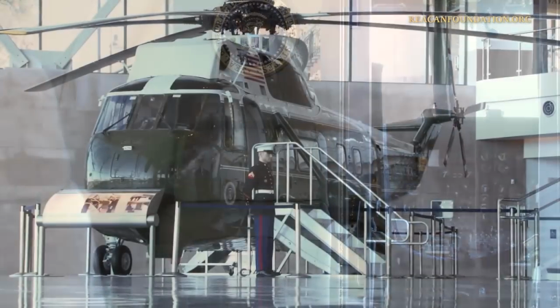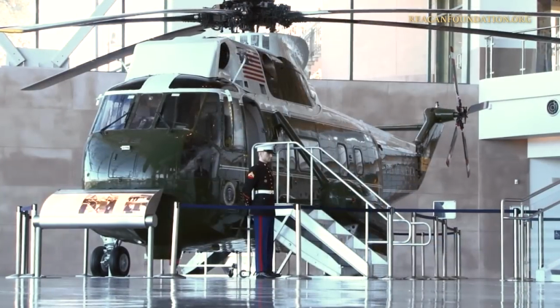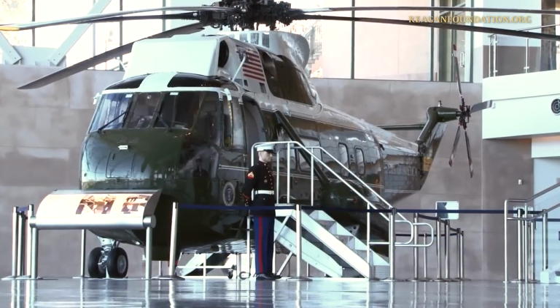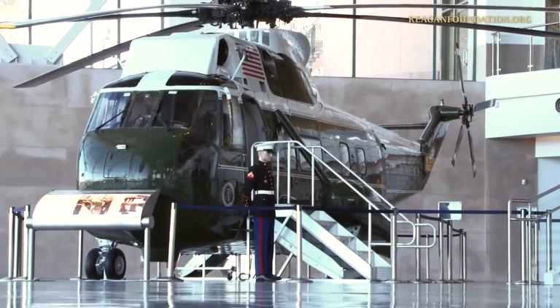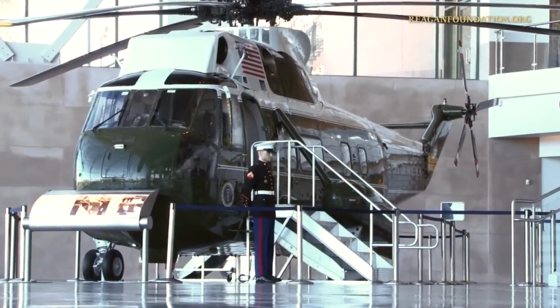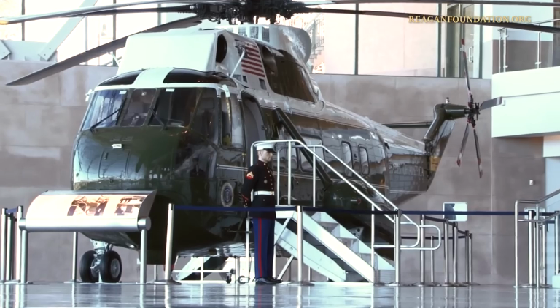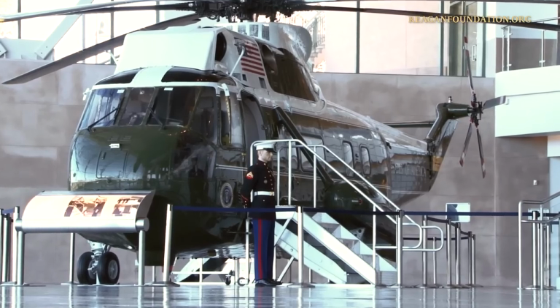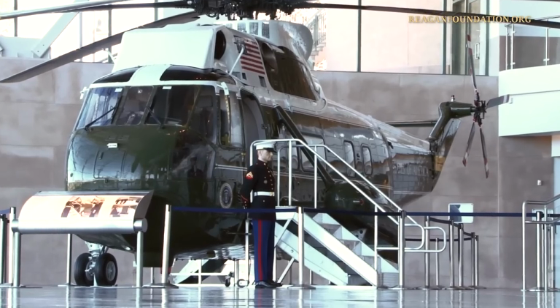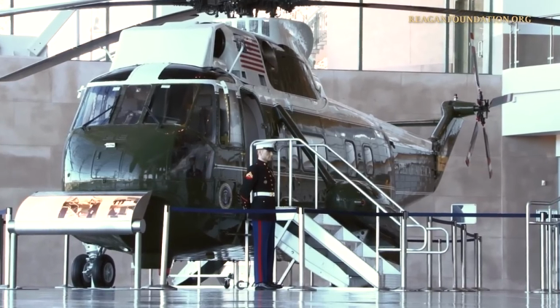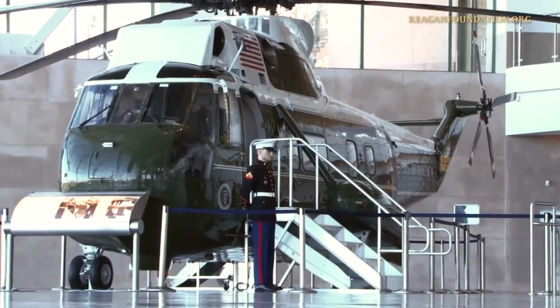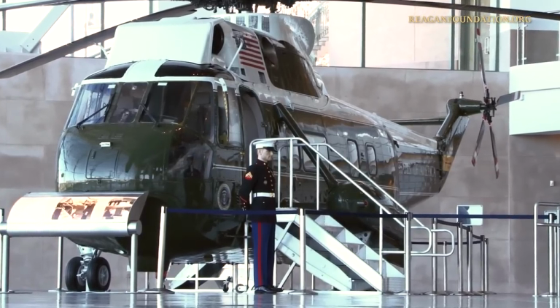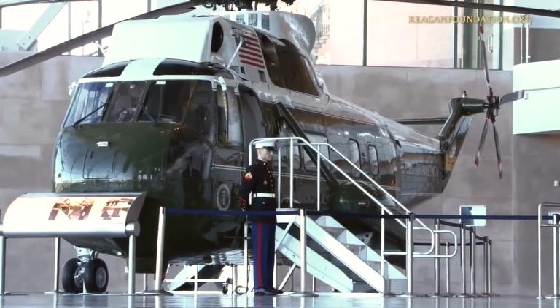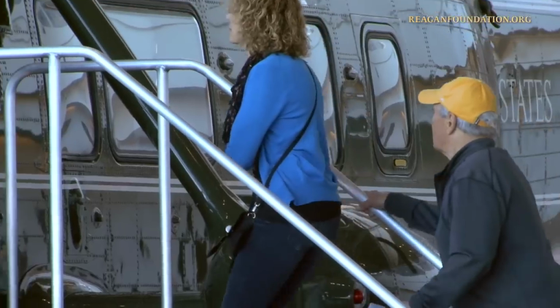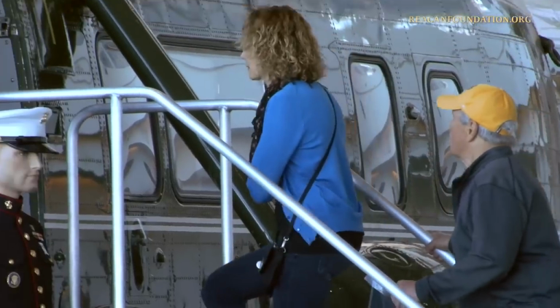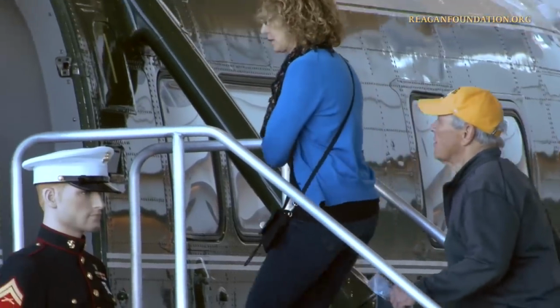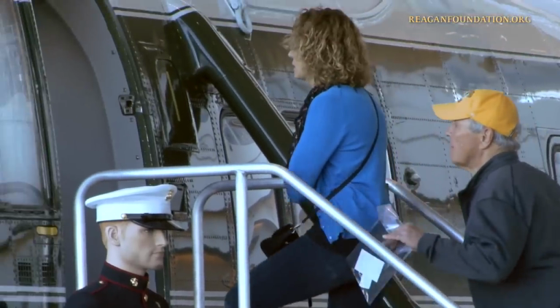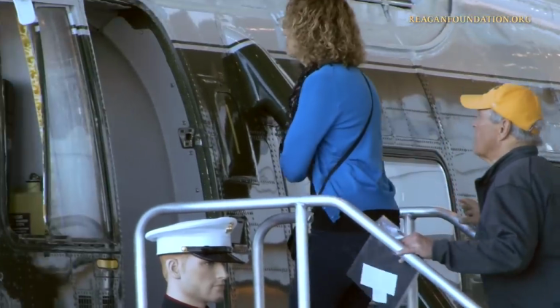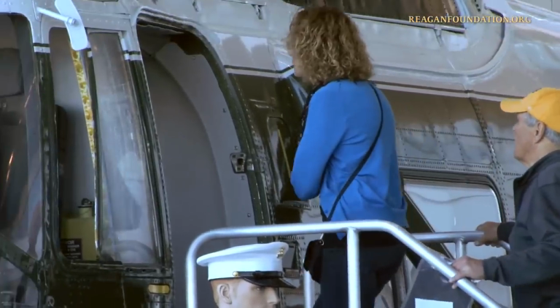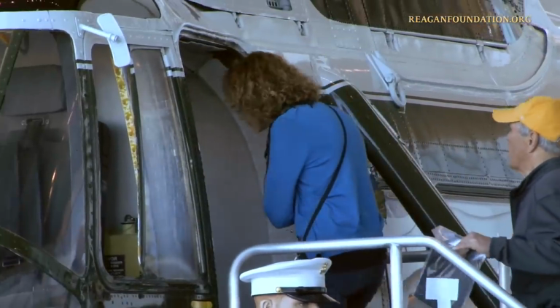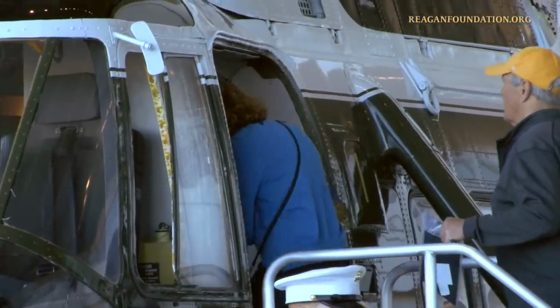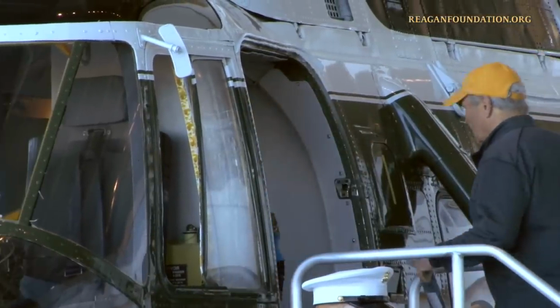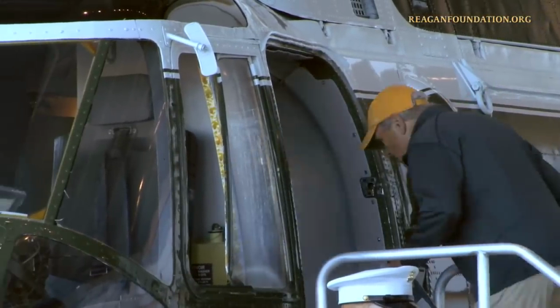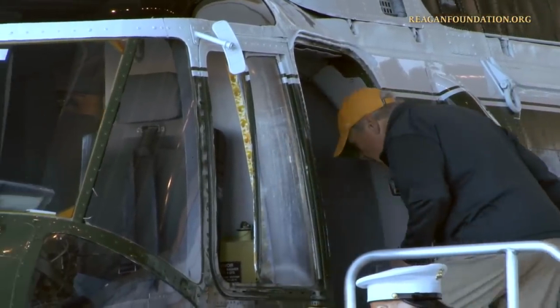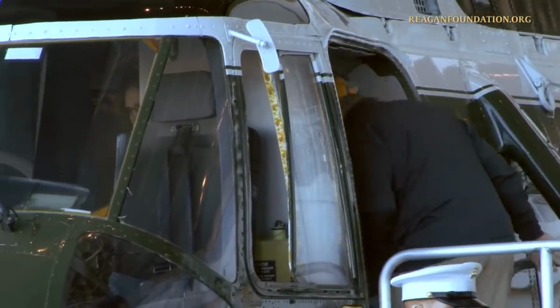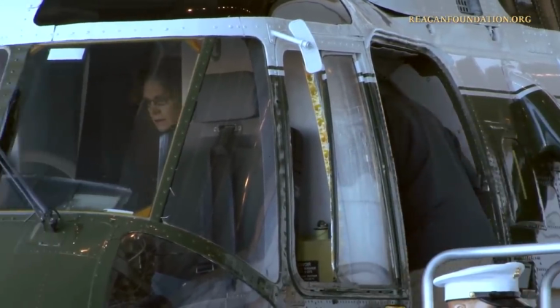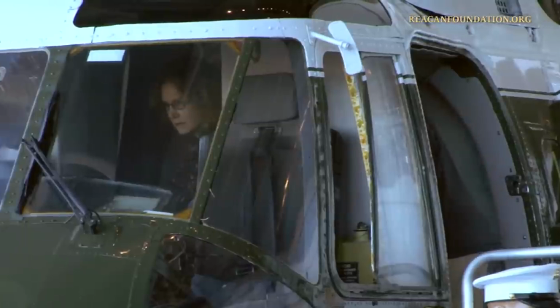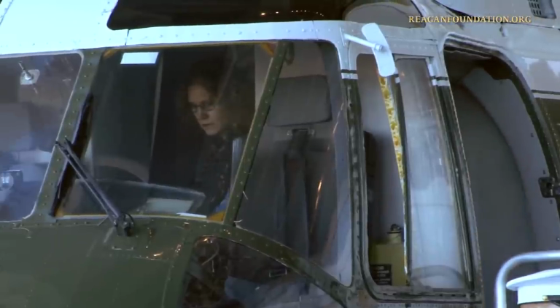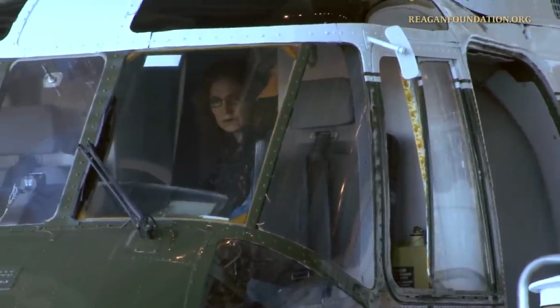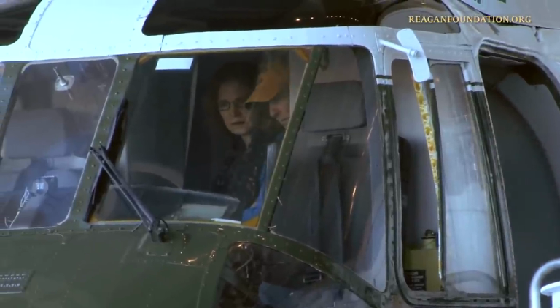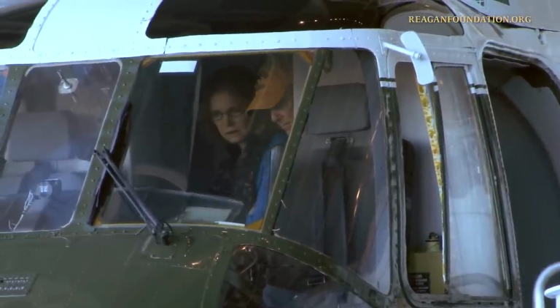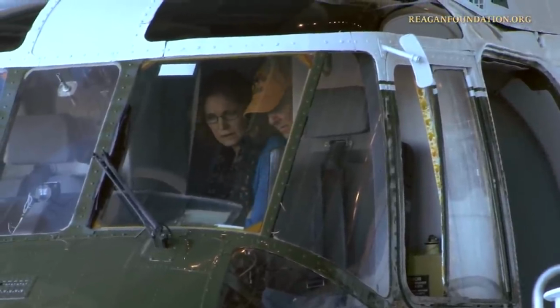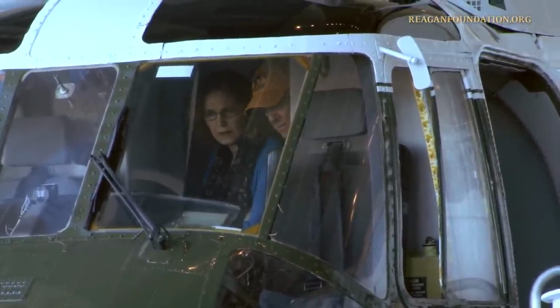In 1967, this helicopter was assigned to the Marine Helicopter Squadron Executive Flight Detachment Fleet, known as HMX-1, where it served off and on through August 1976, most notably during the Johnson administration.